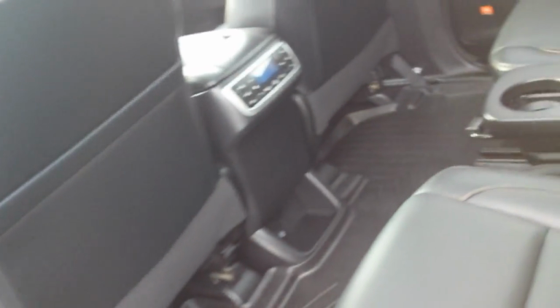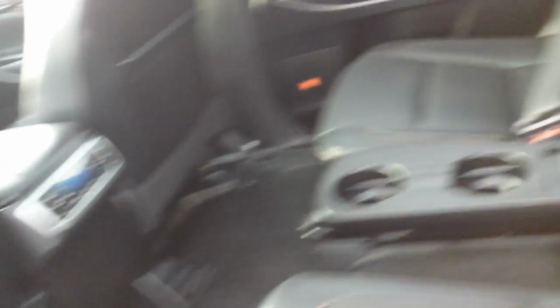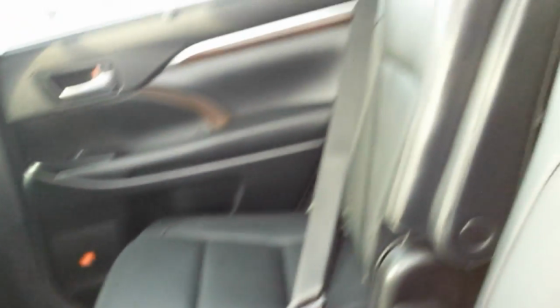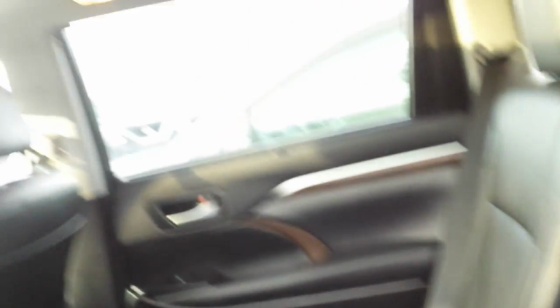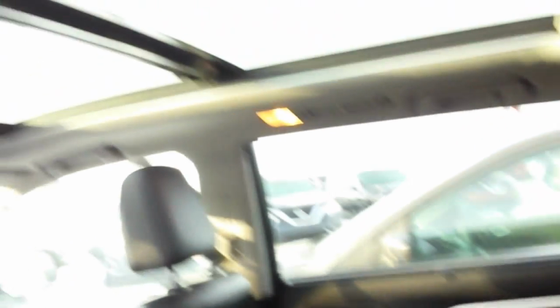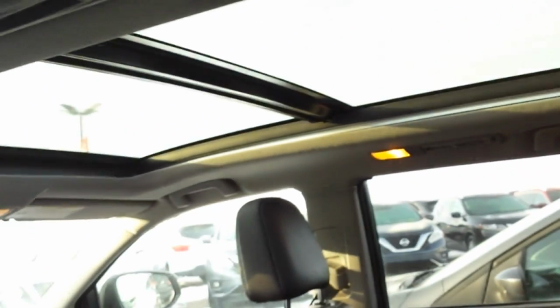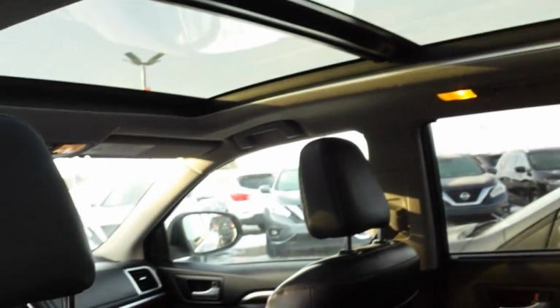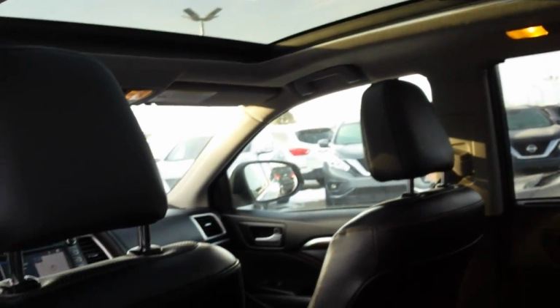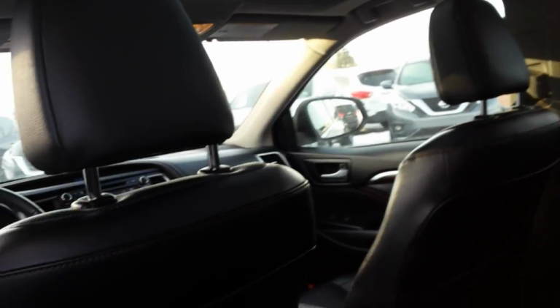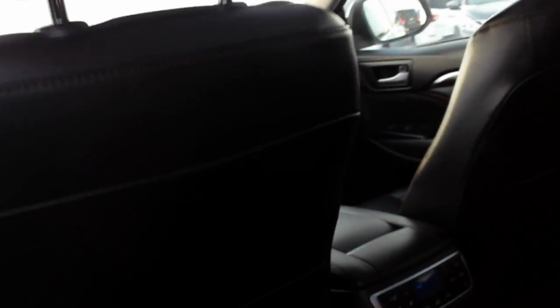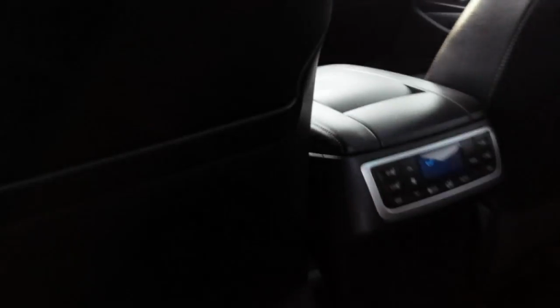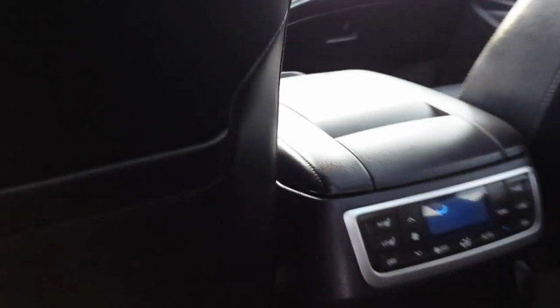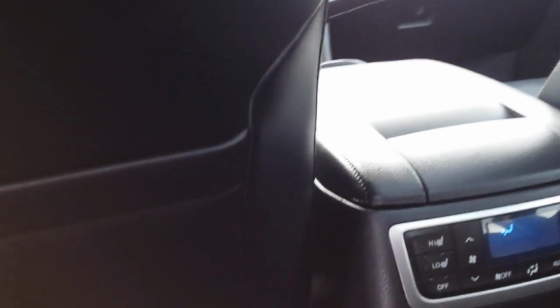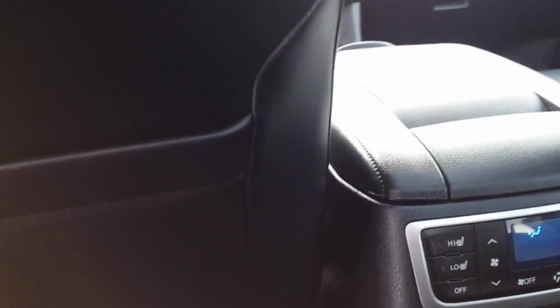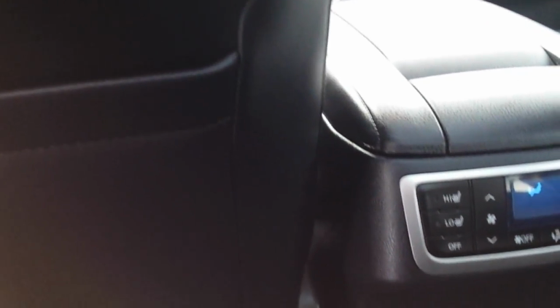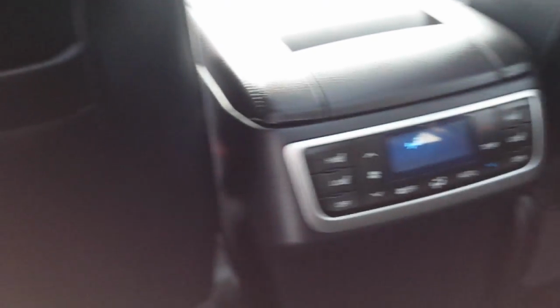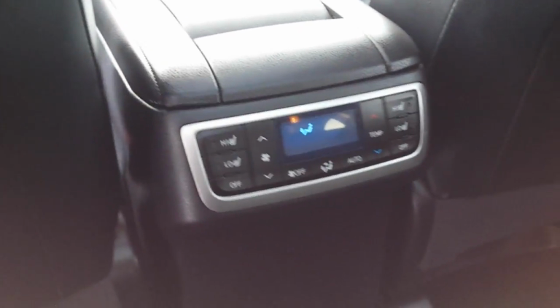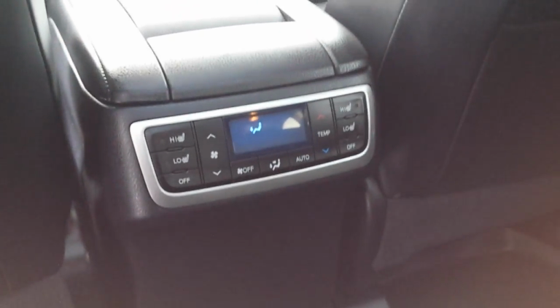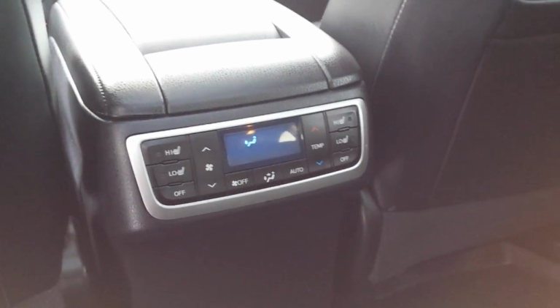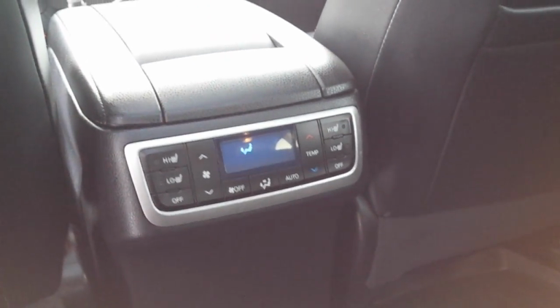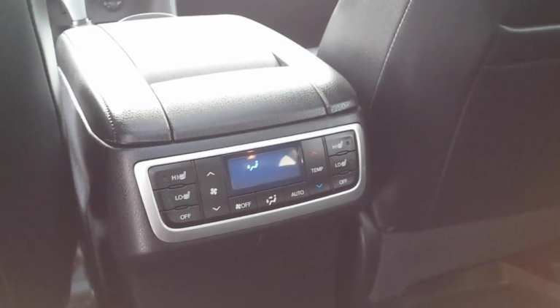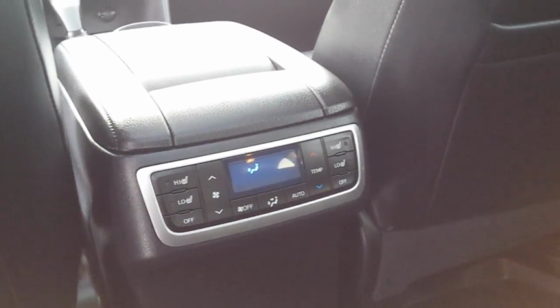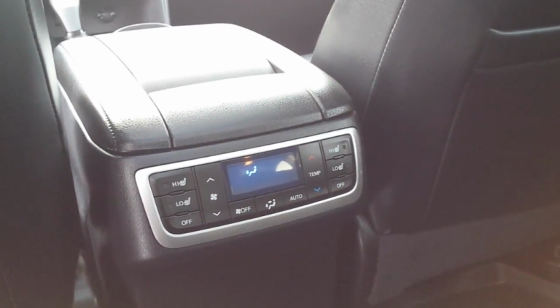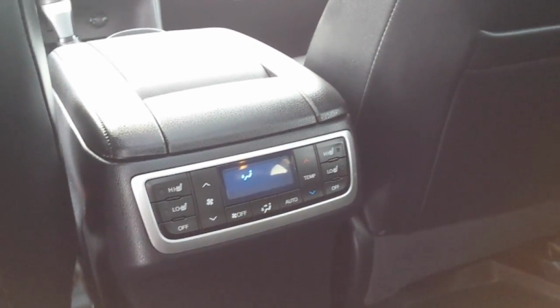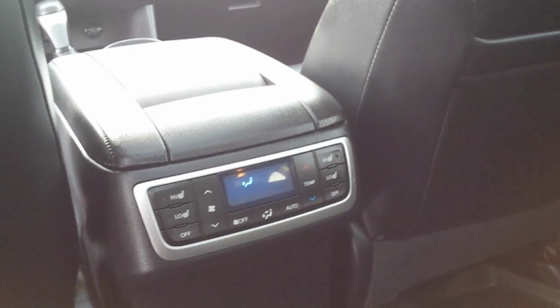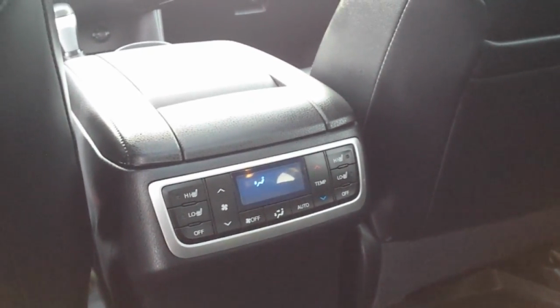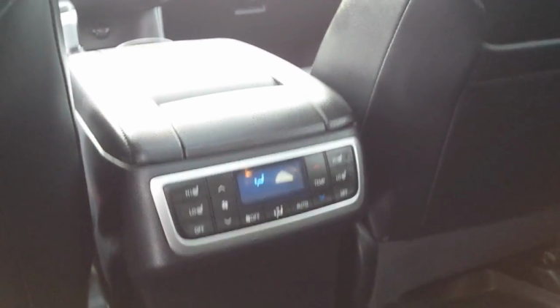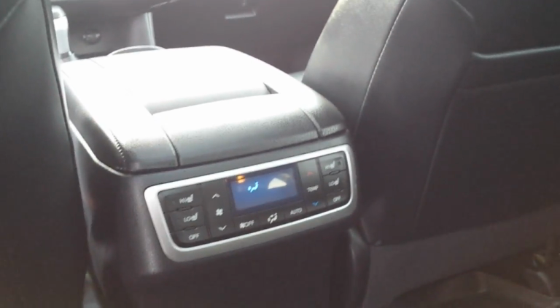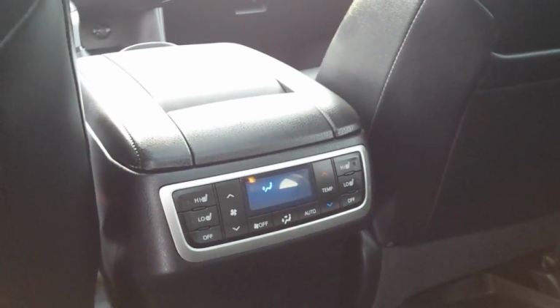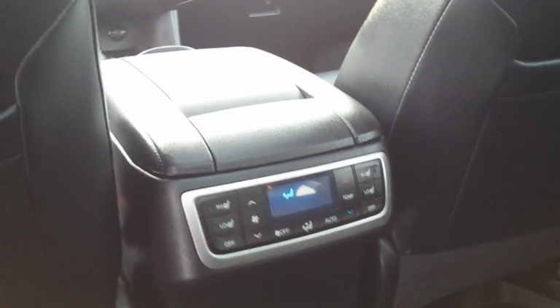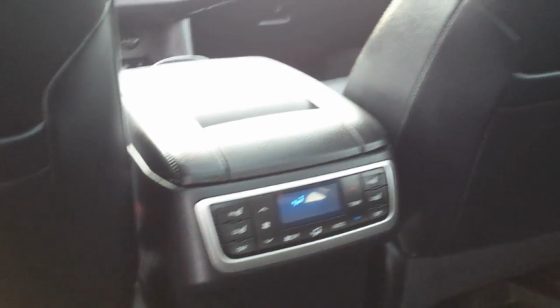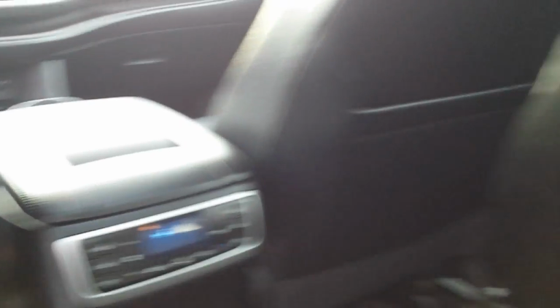Very, very nice condition back here as well. The second row seats are heated — there's the controls right there — and you can also control your heat from back here as well.